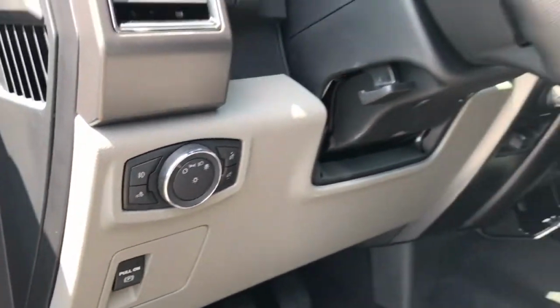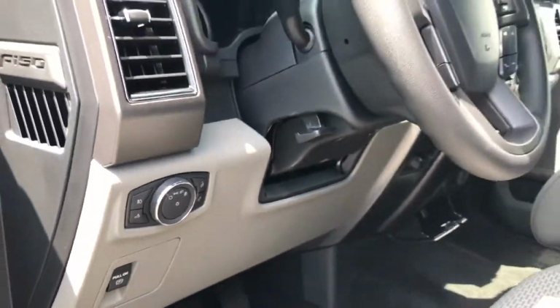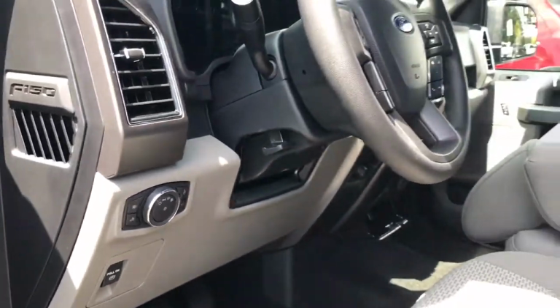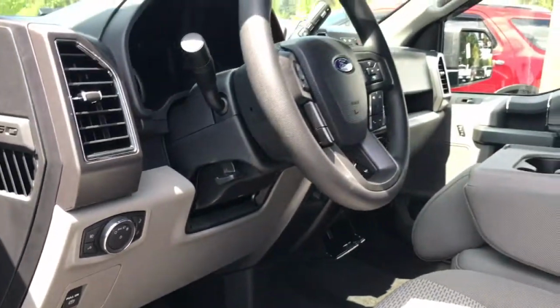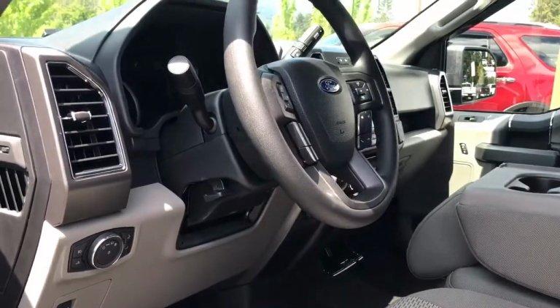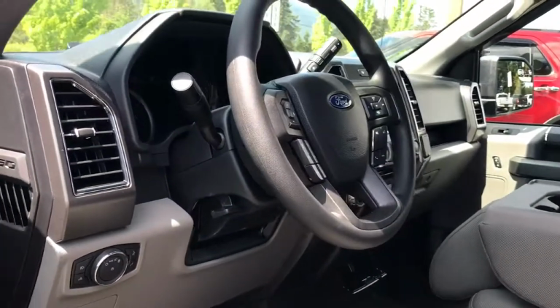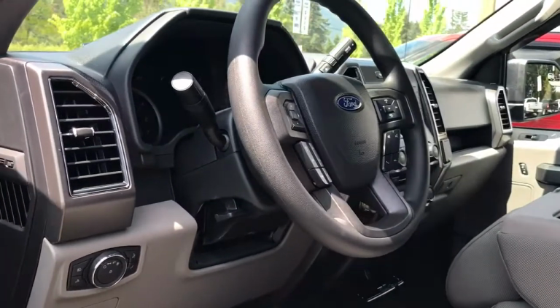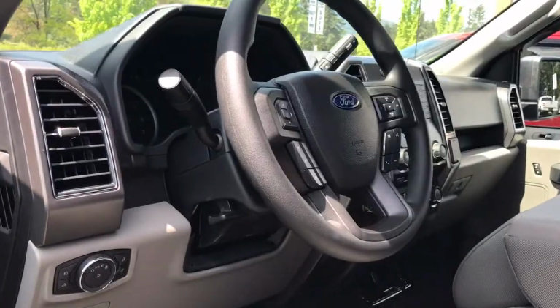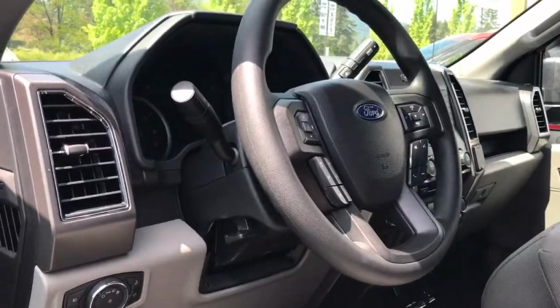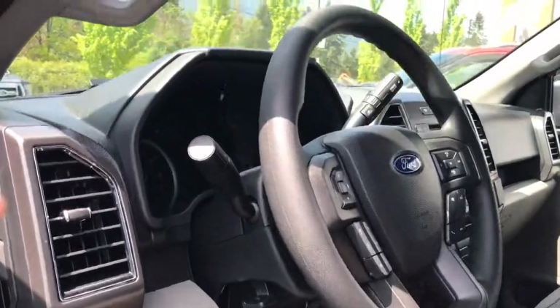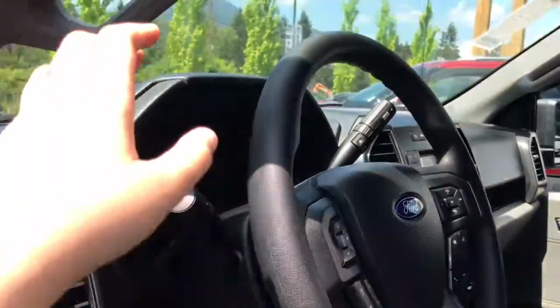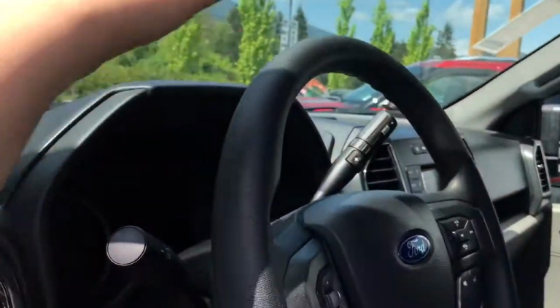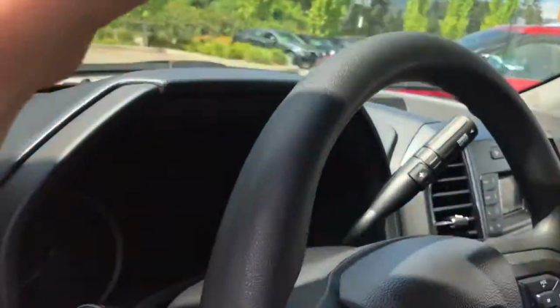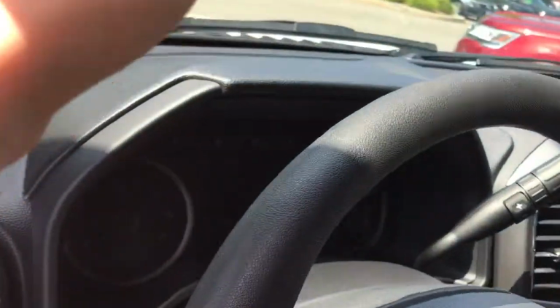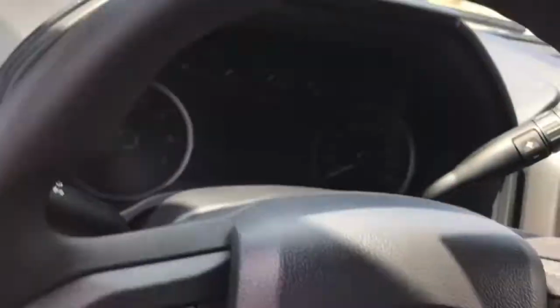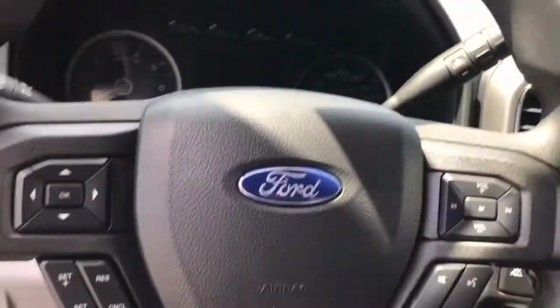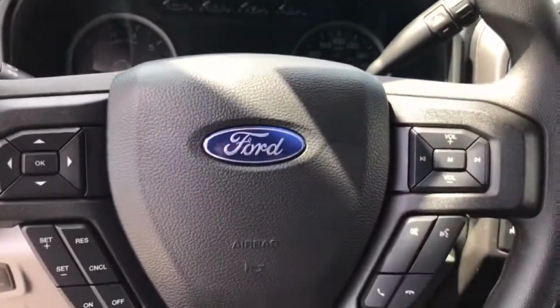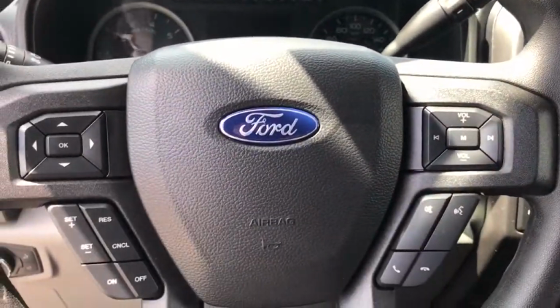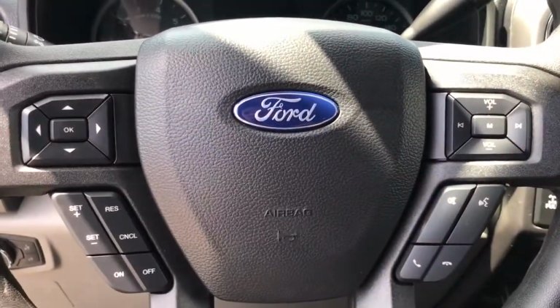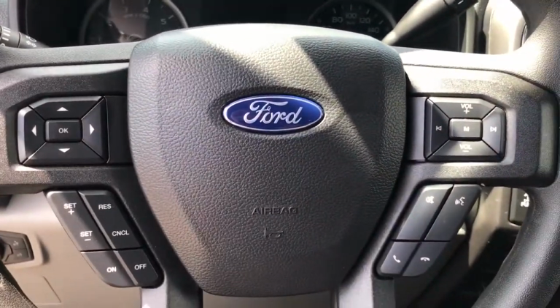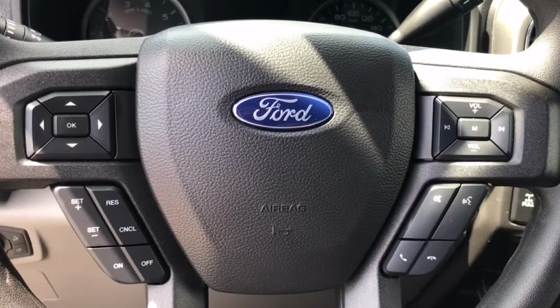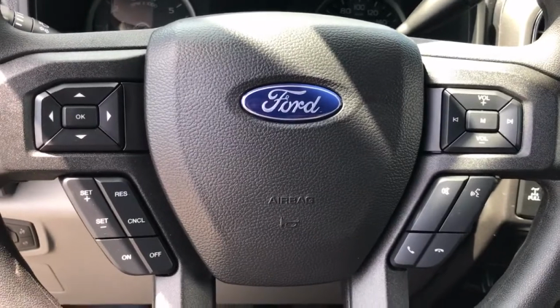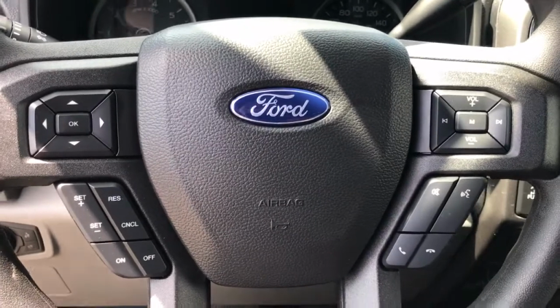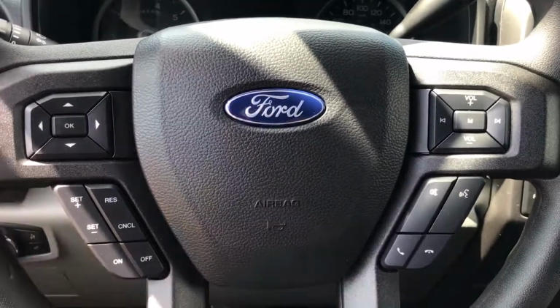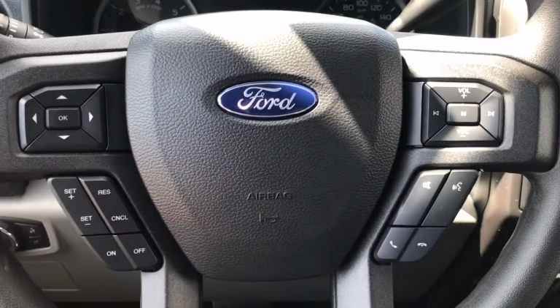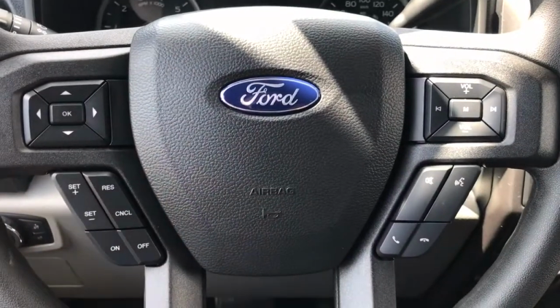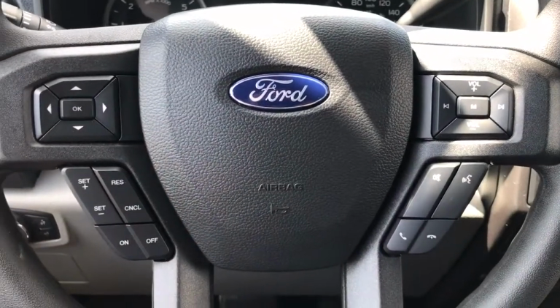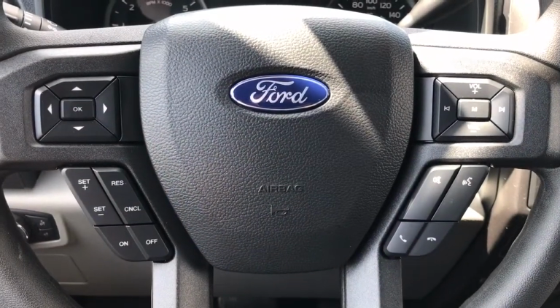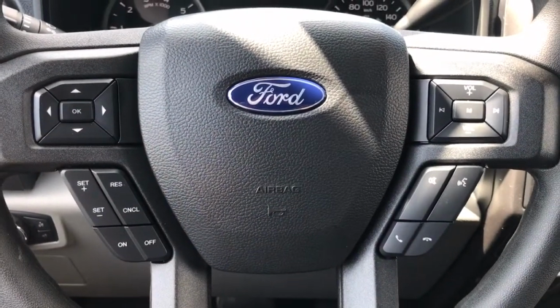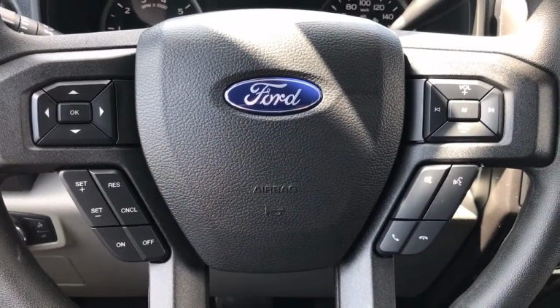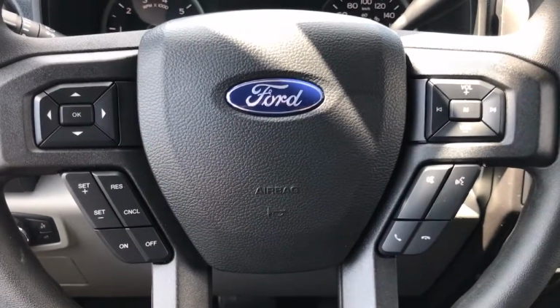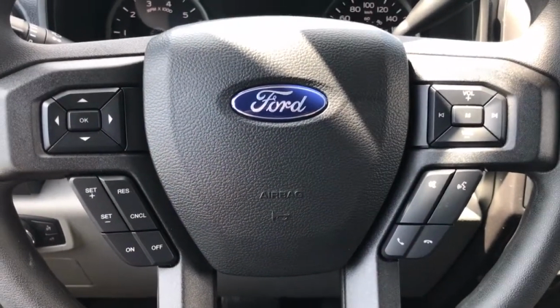Off to the side there are your lighting controls, dash lights, and your electronic parking brake. Your steering wheel can tilt and telescope, and there are grab panels in the body to make it easier to get in. On the face of your steering wheel you have dash controls, cruise controls, sync voice activated system, and media controls with volume.